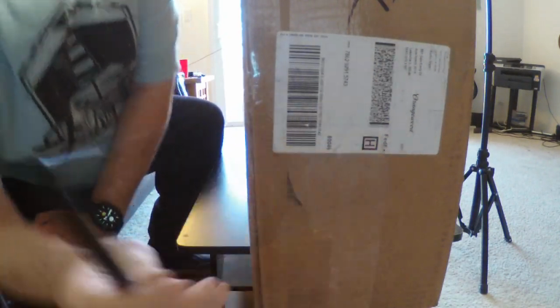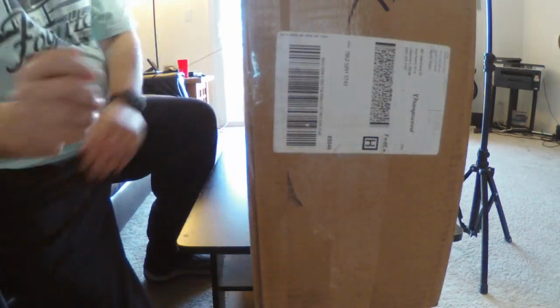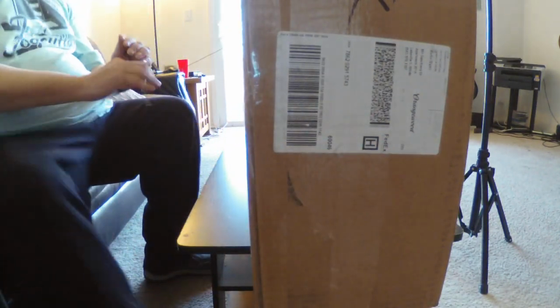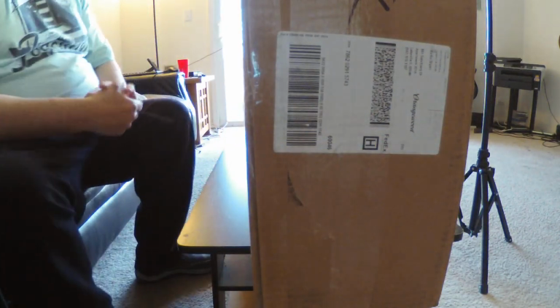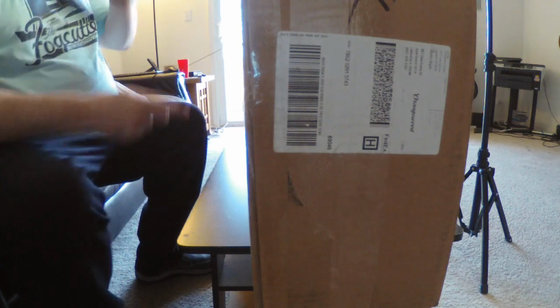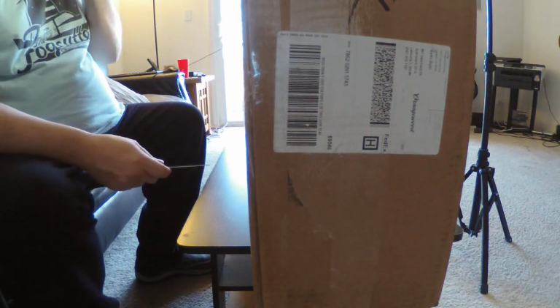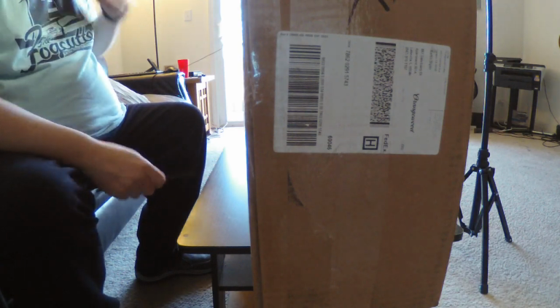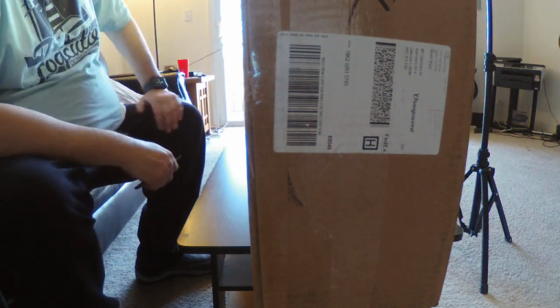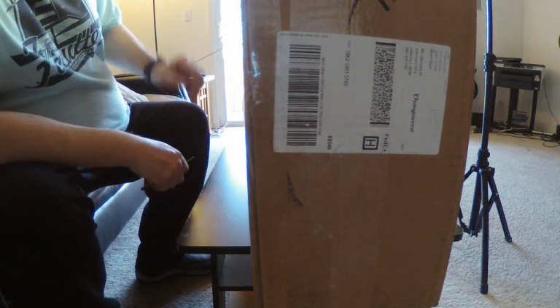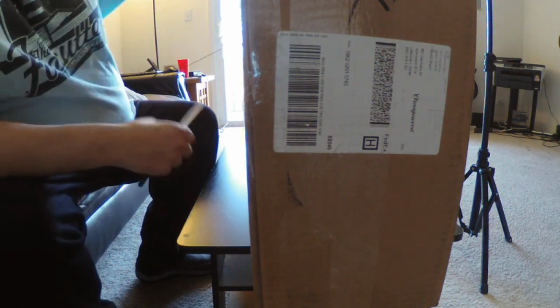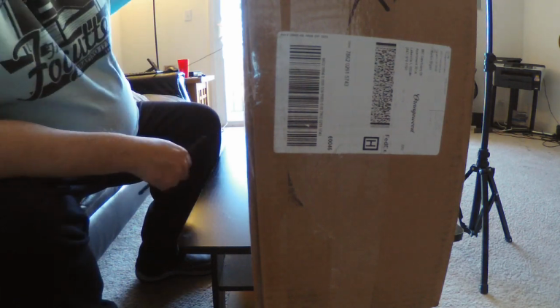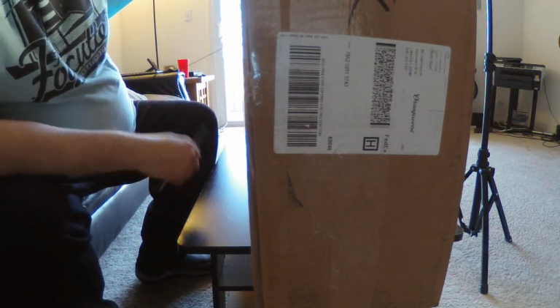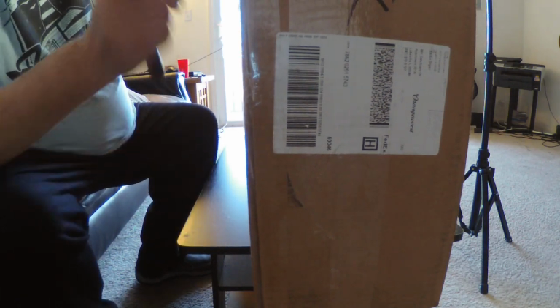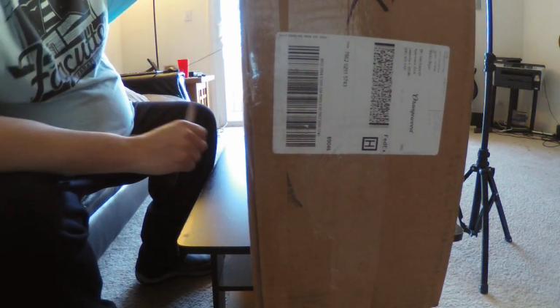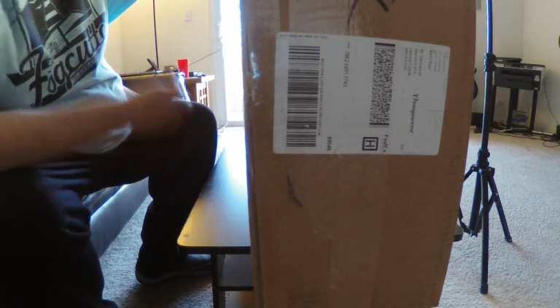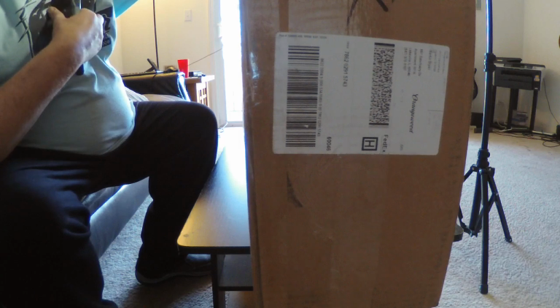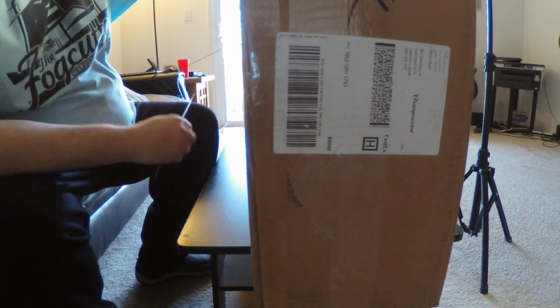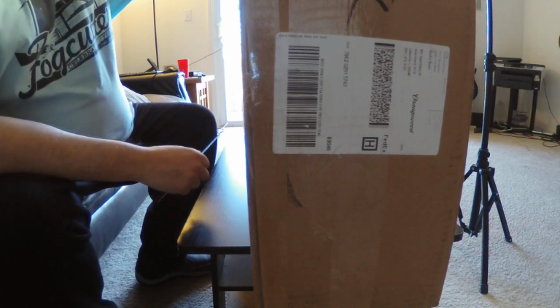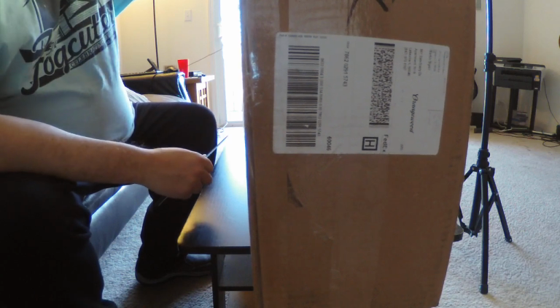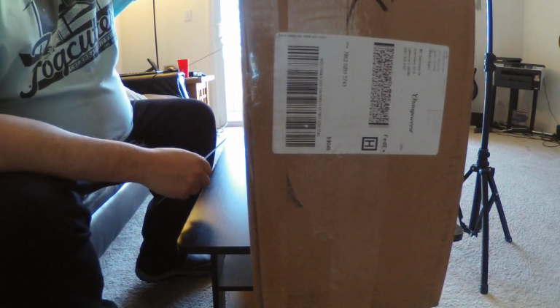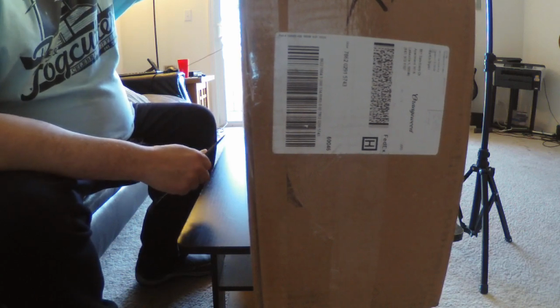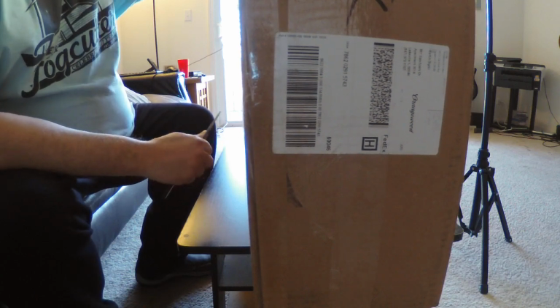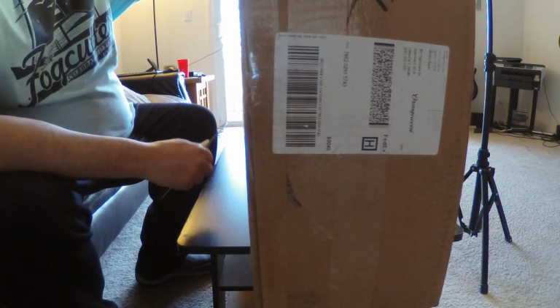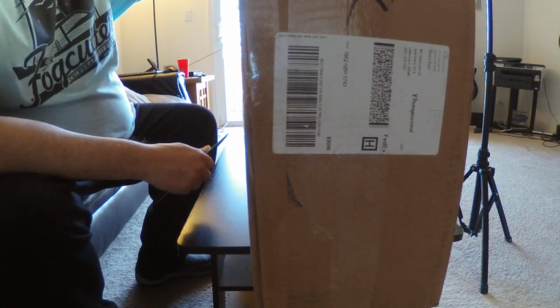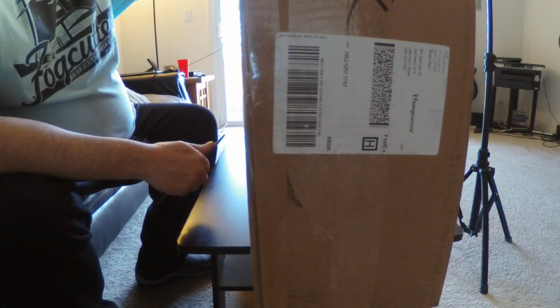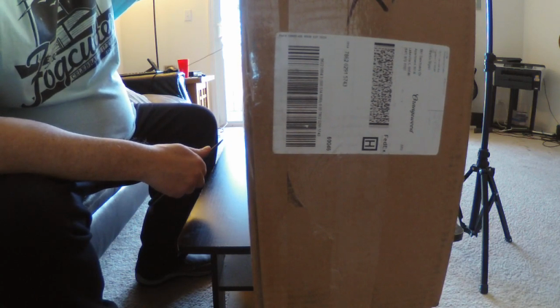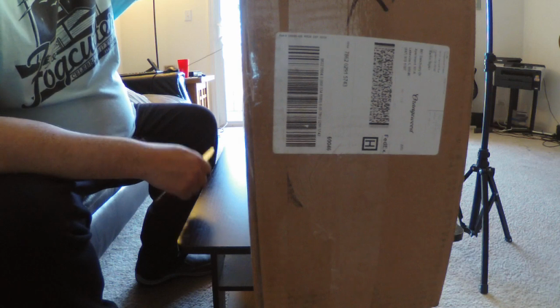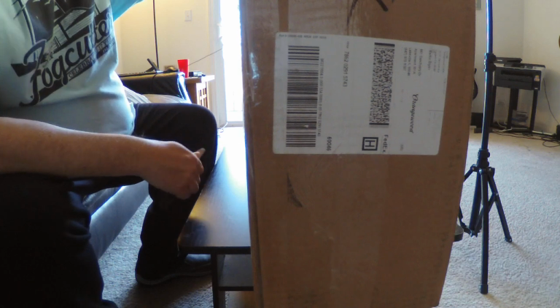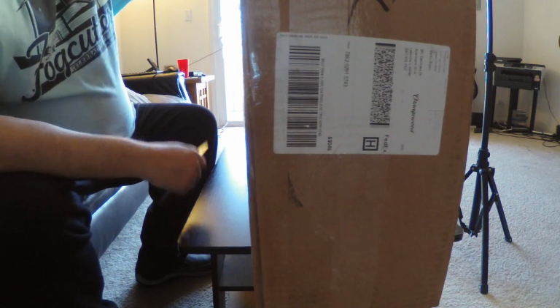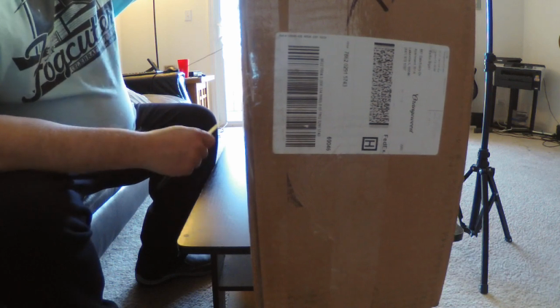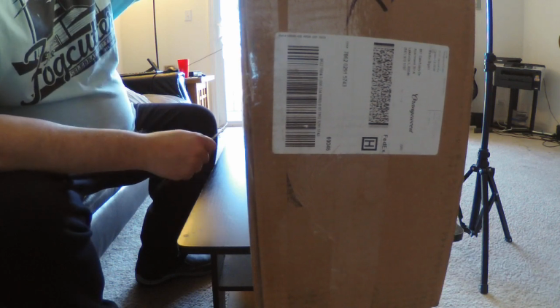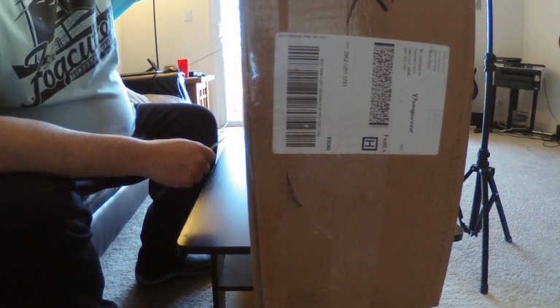This is Martin Brian here with my guitar YouTube channel. What we have today is somewhat special — the unboxing of an Orangewood 12-string guitar.